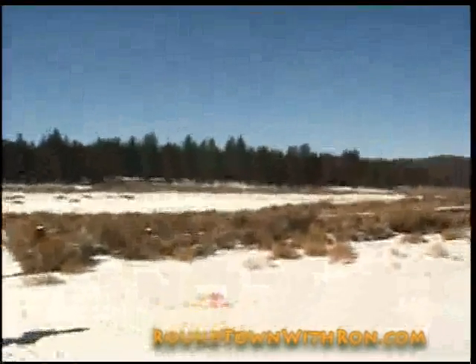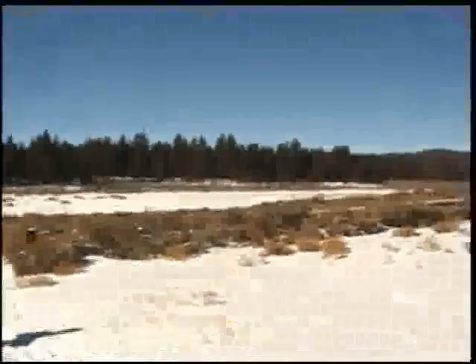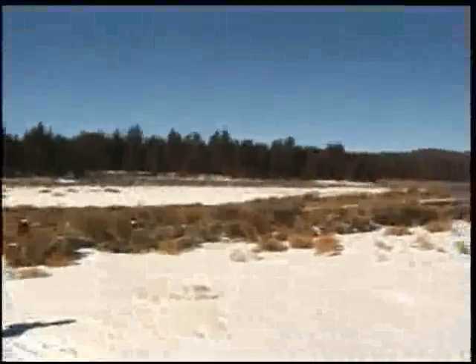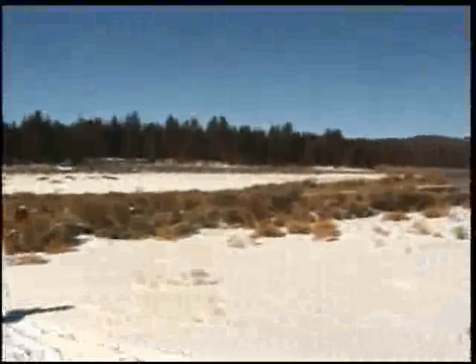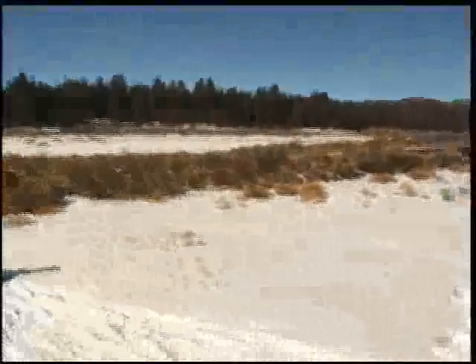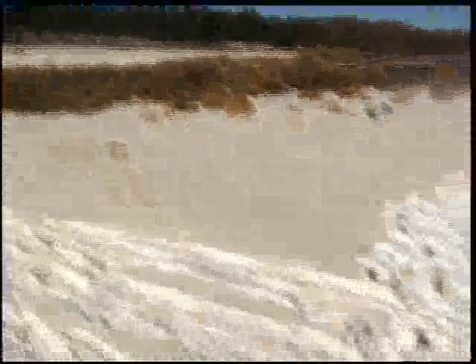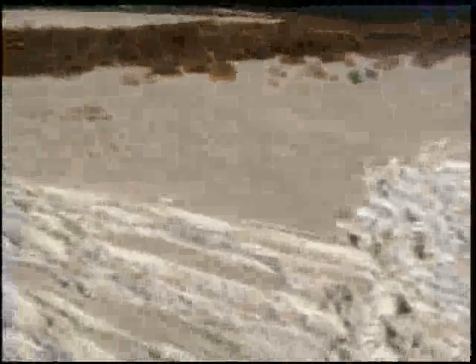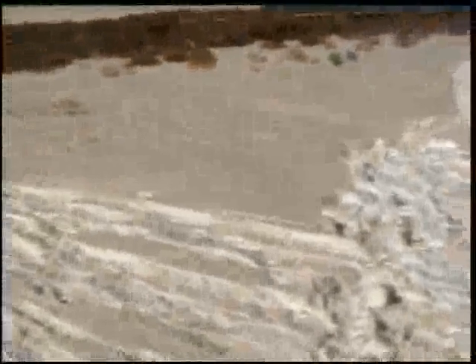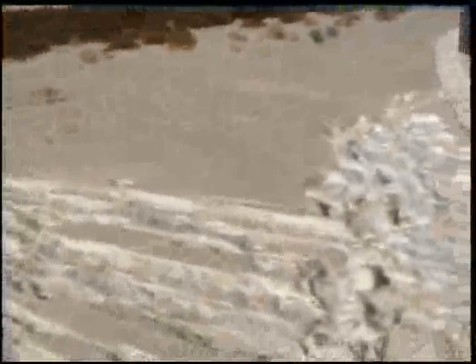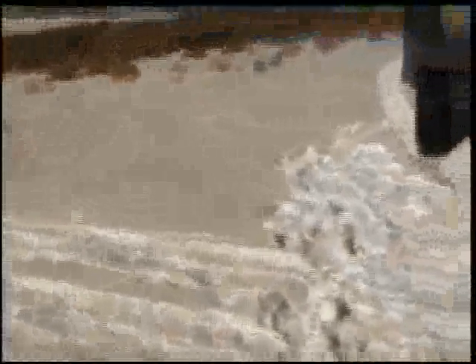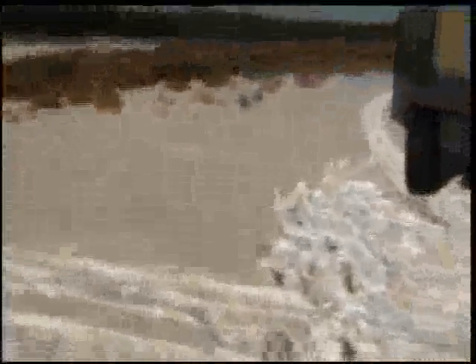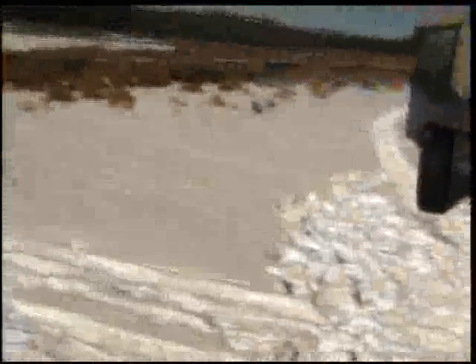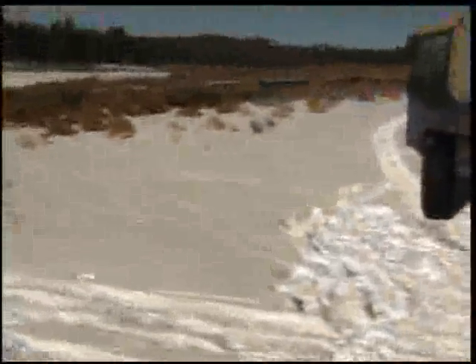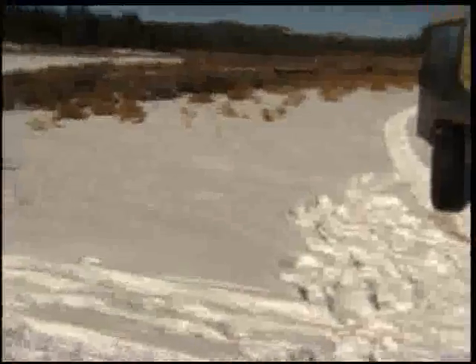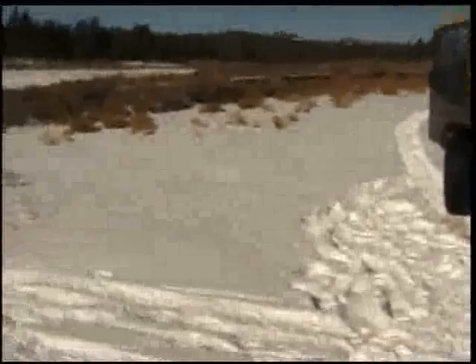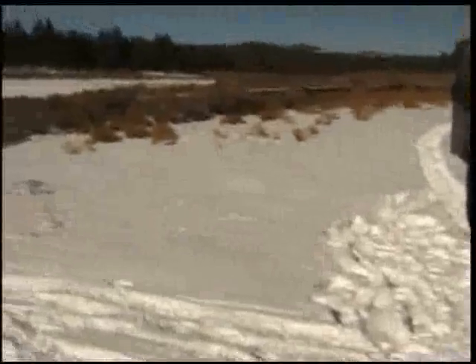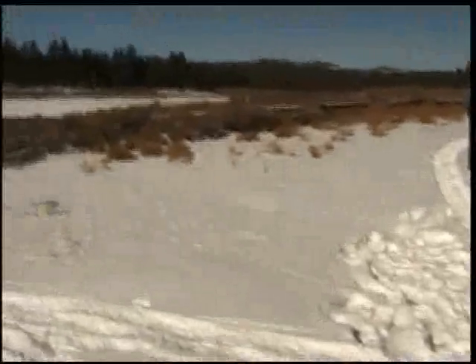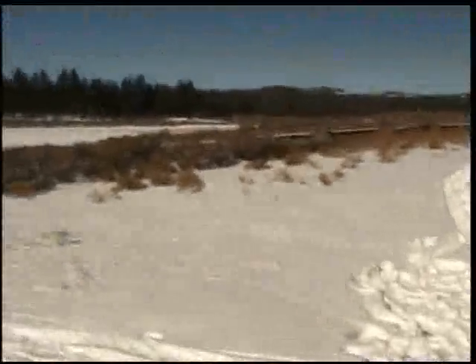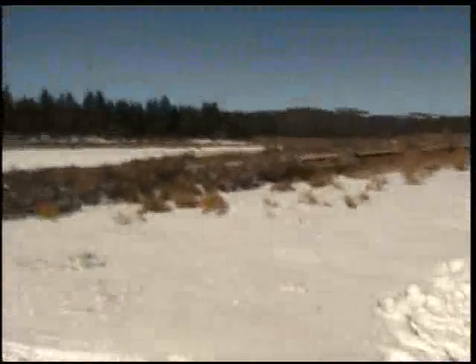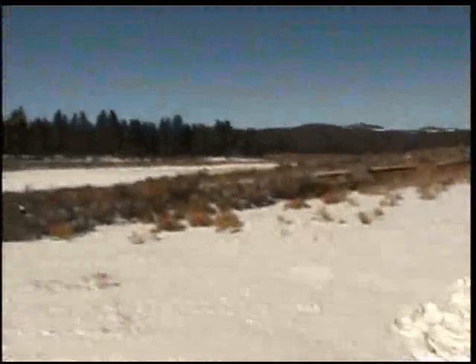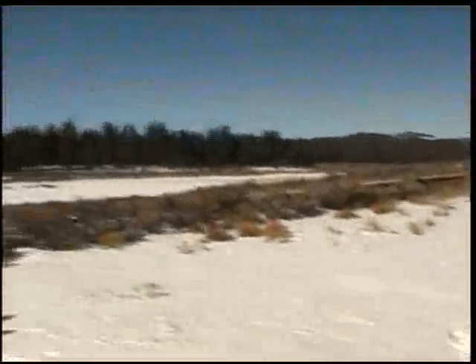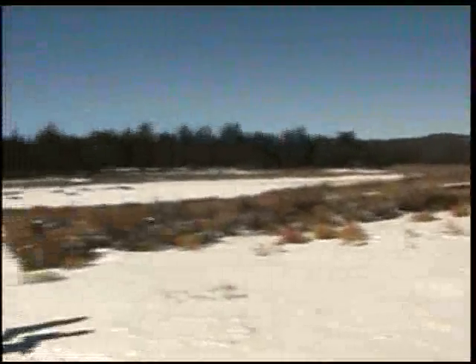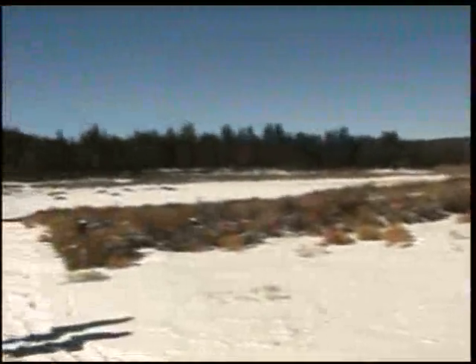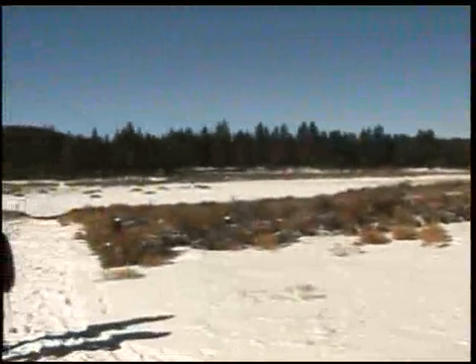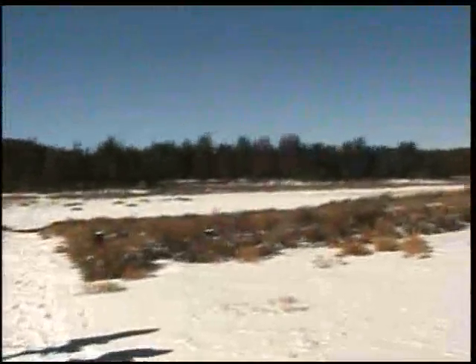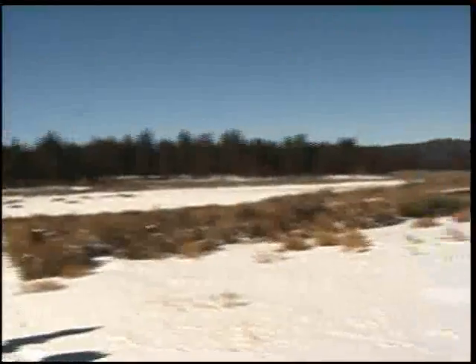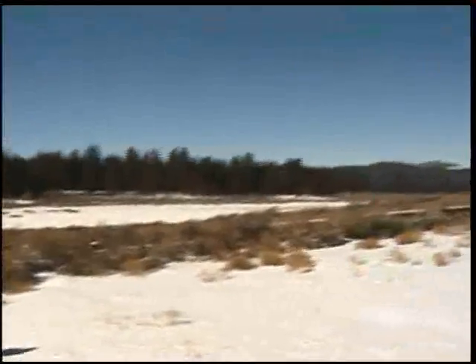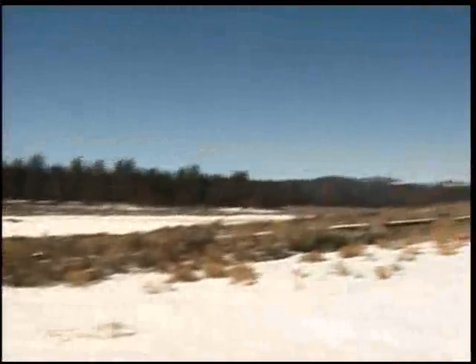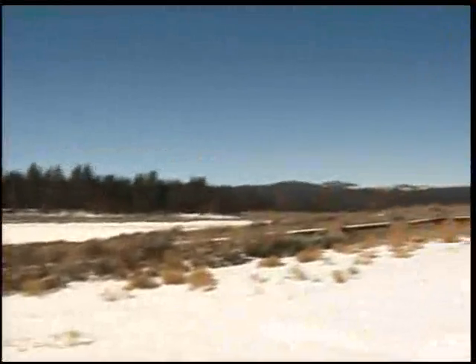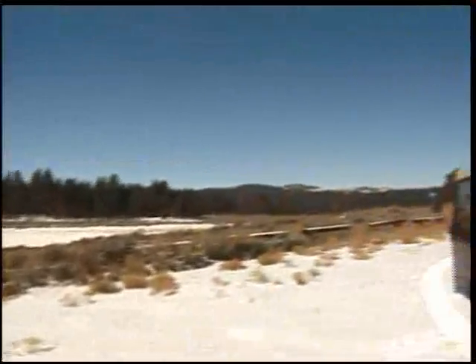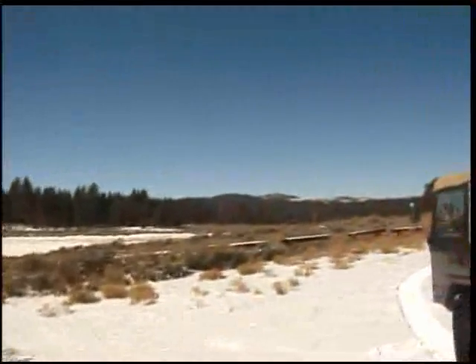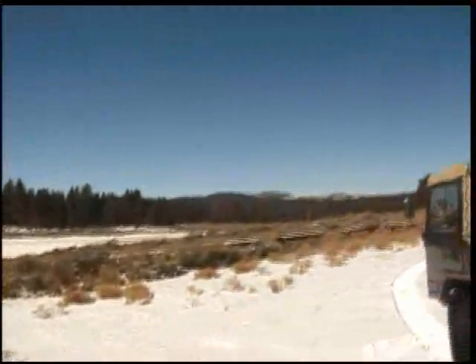Well, this segment takes us out to Holcomb Valley, and there's a lot of snow here — probably six, eight inches of snow. And of course, being high up and a lot of sunshine, a lot of snow has already melted.